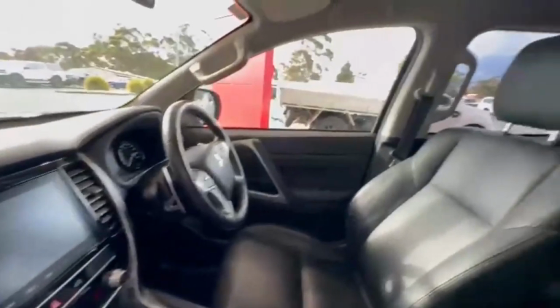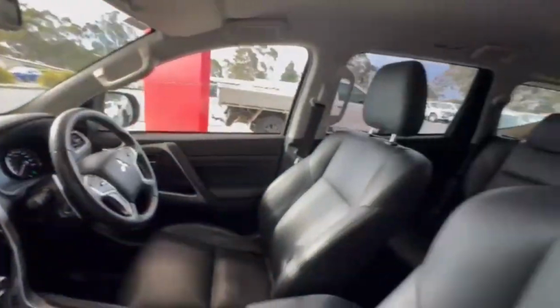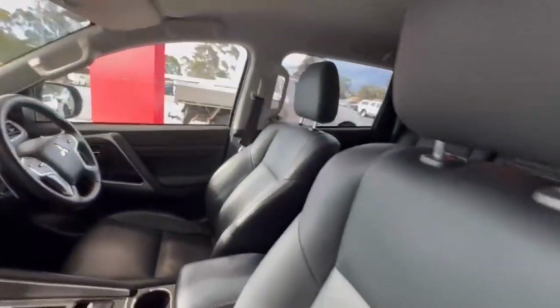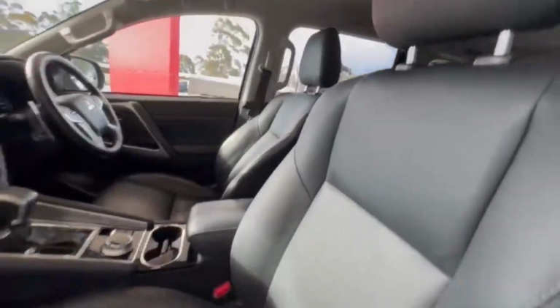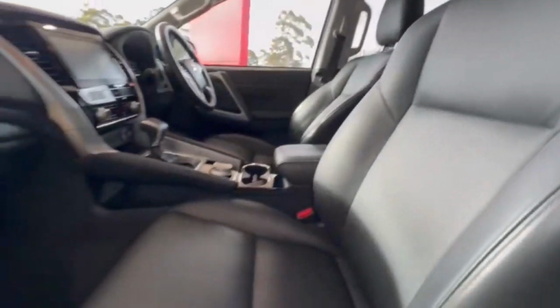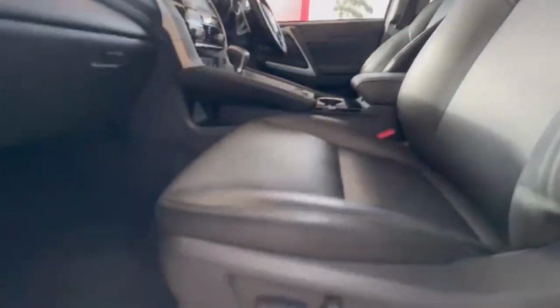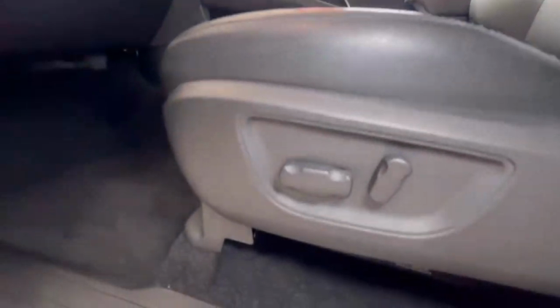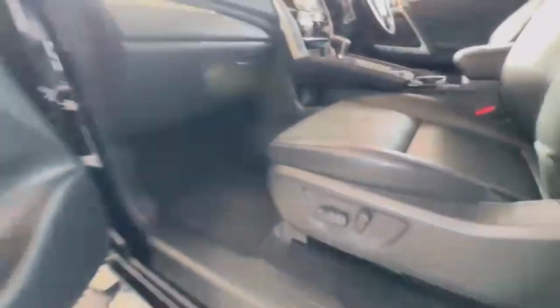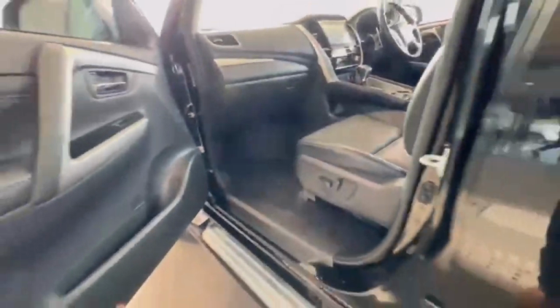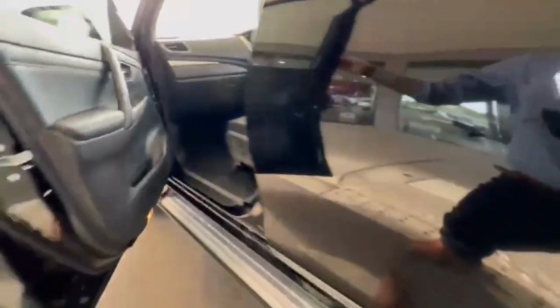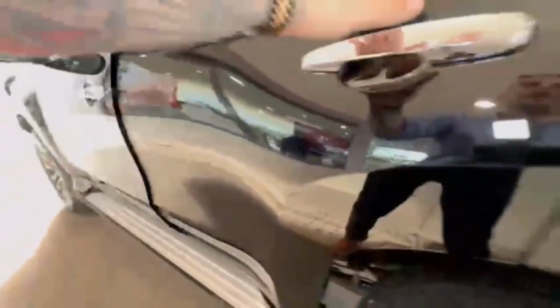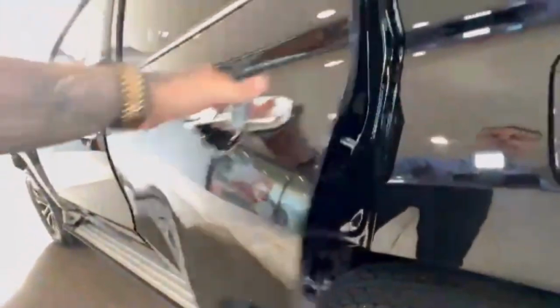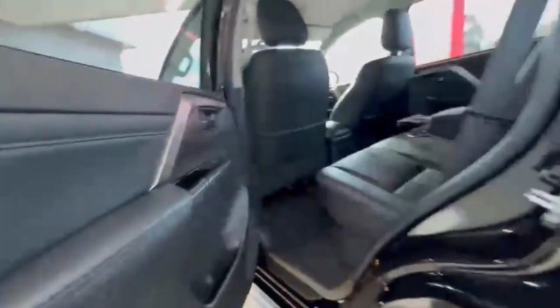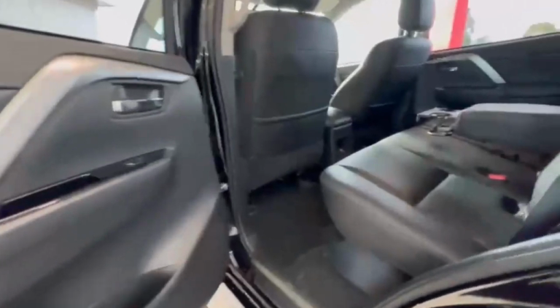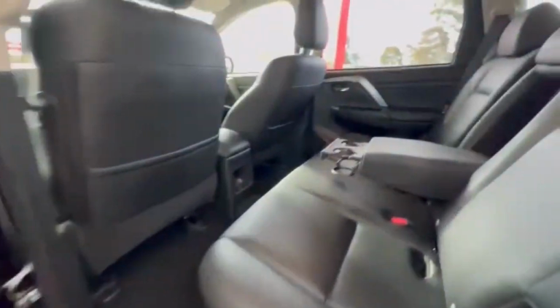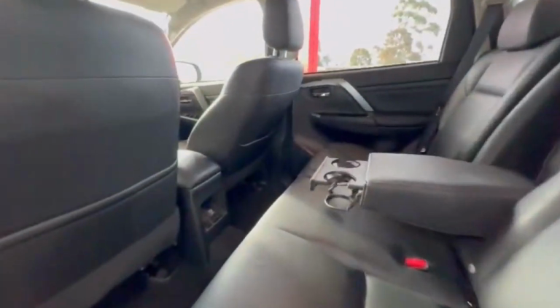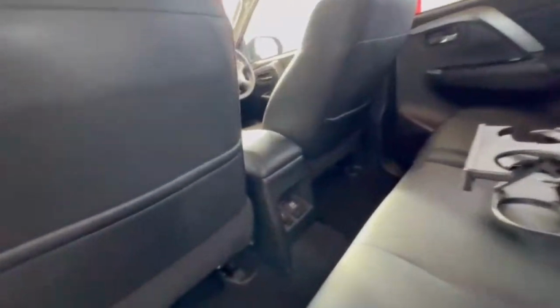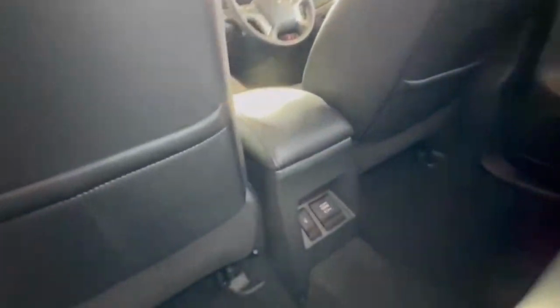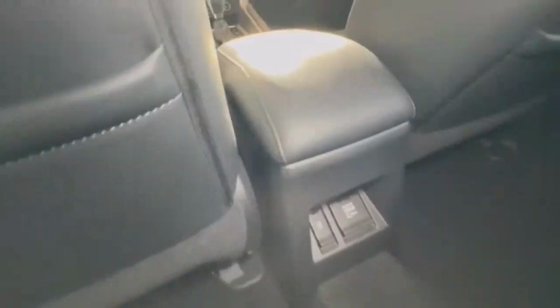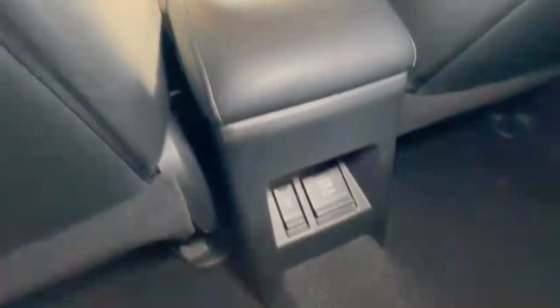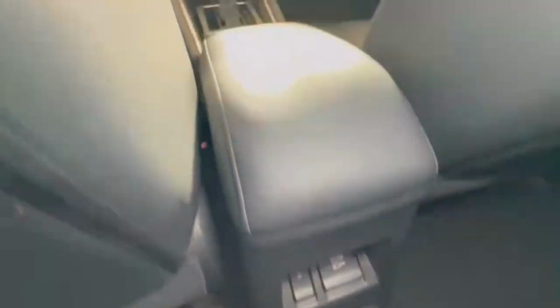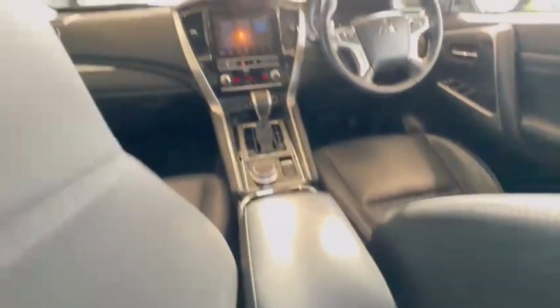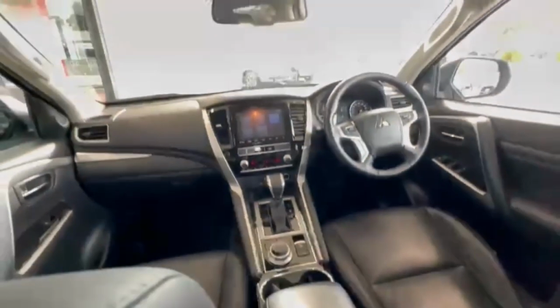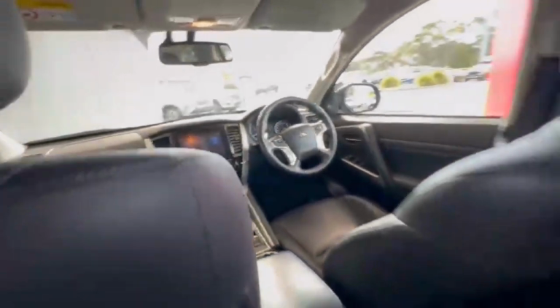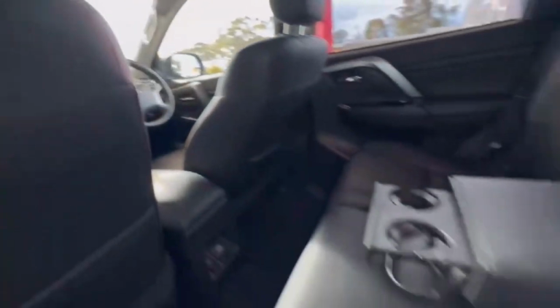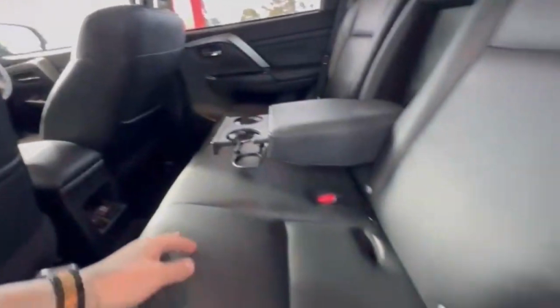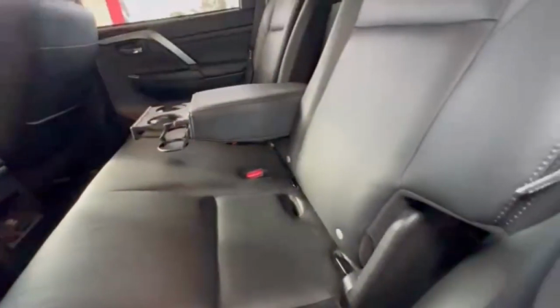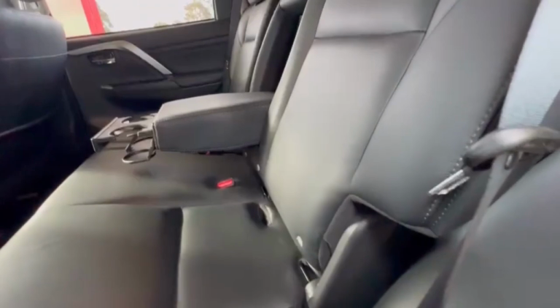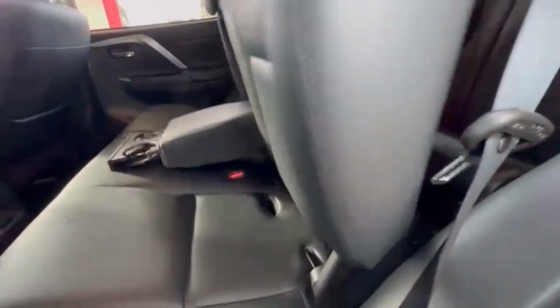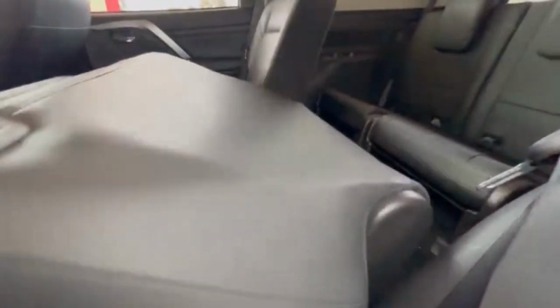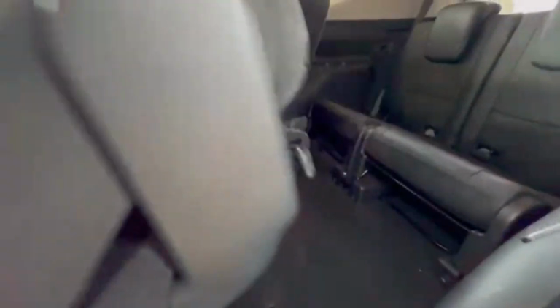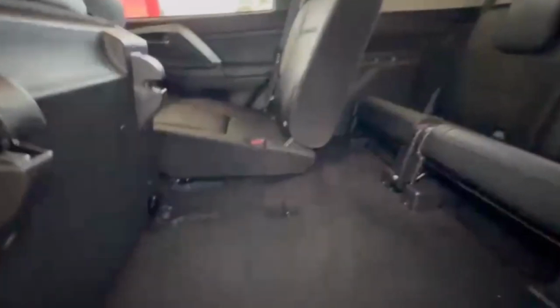The interior is in extremely tidy condition, with electric passenger seats. Jumping into the rear, it's really nice and spacious. You do have your centre charge points, and really good access into the third row.